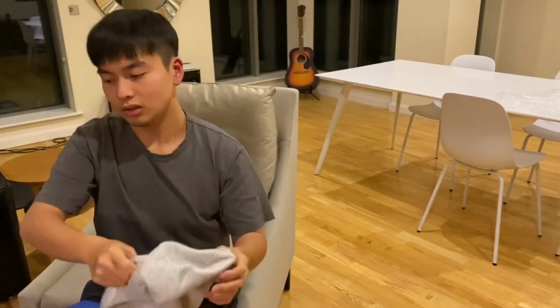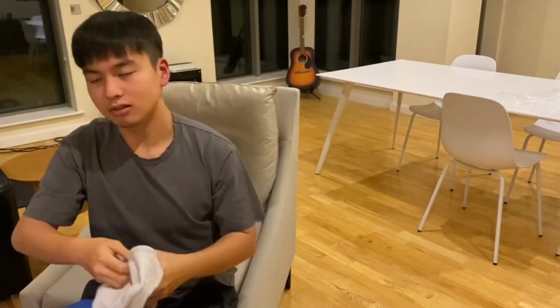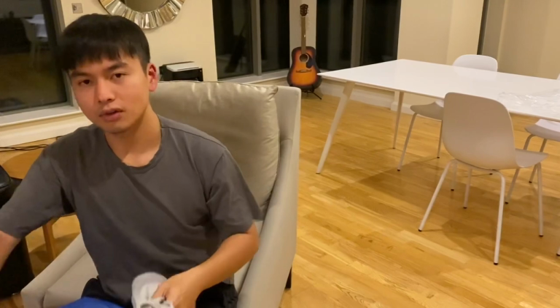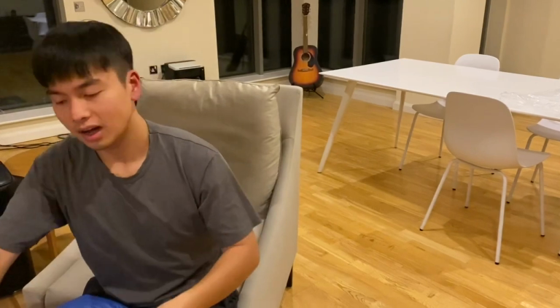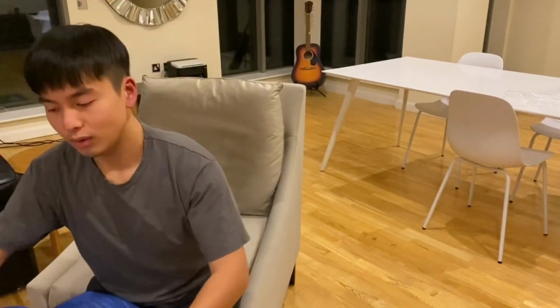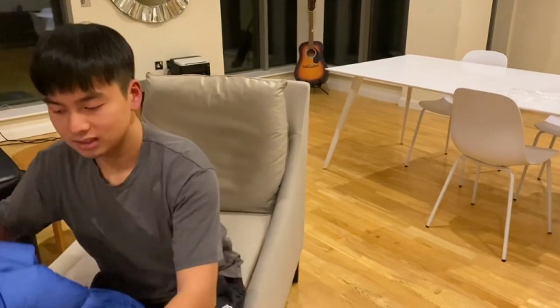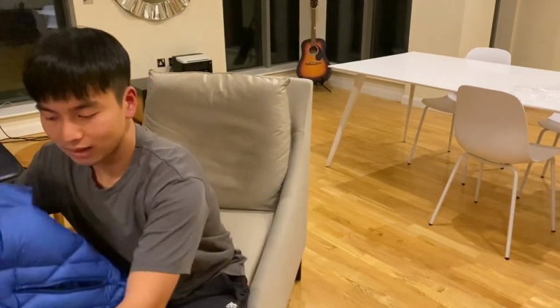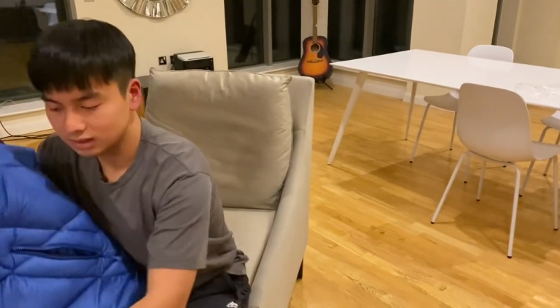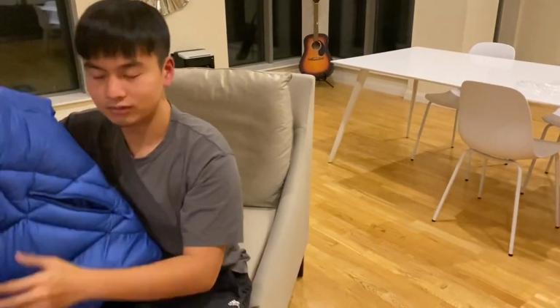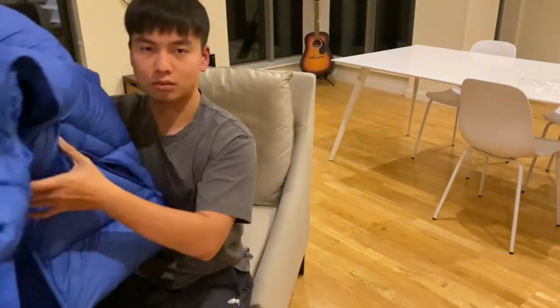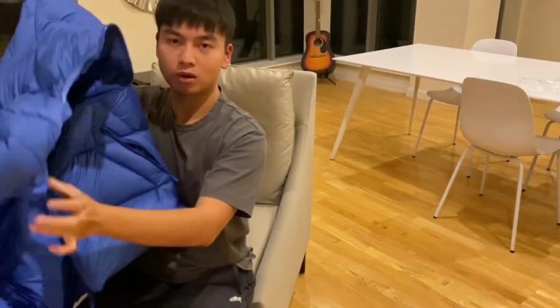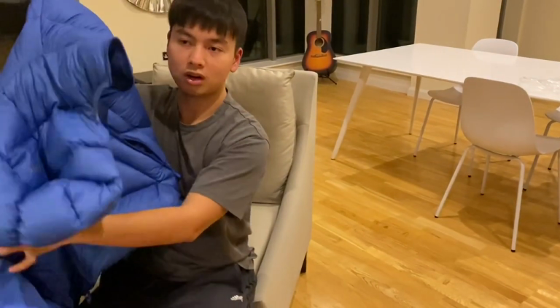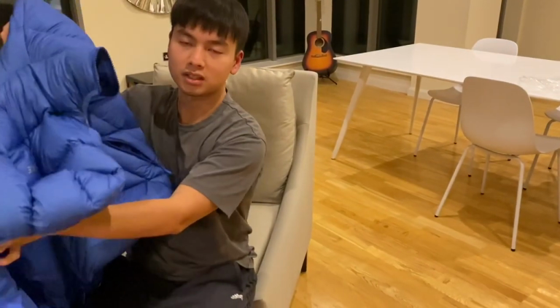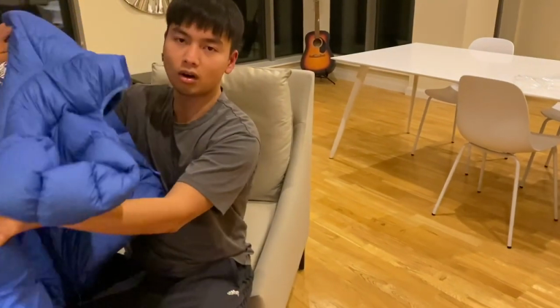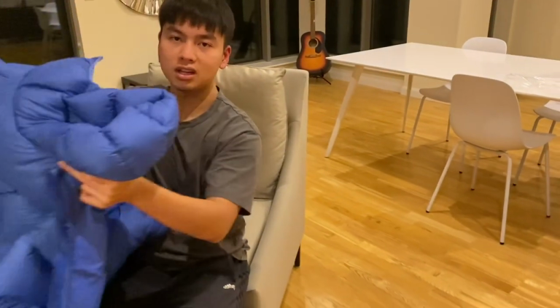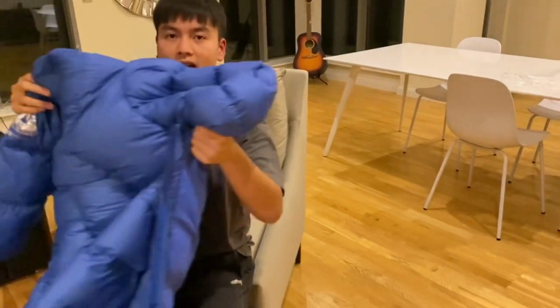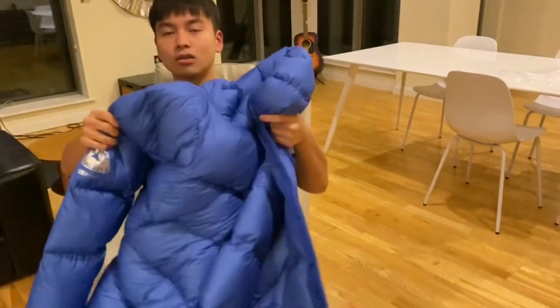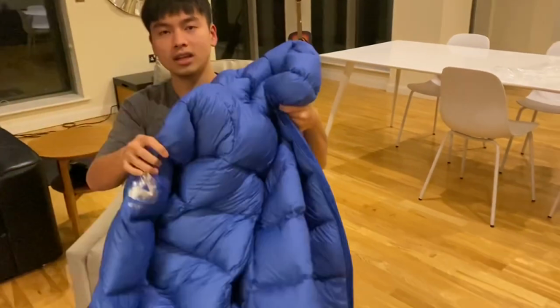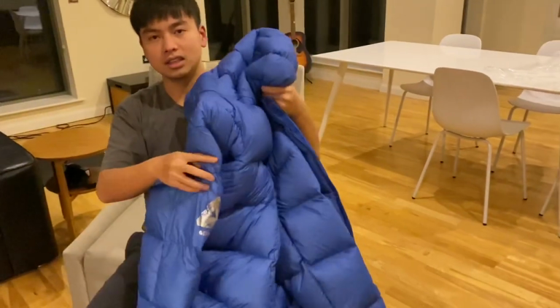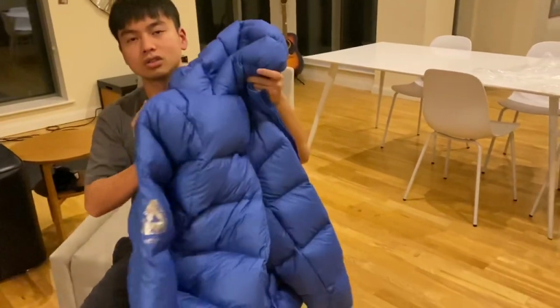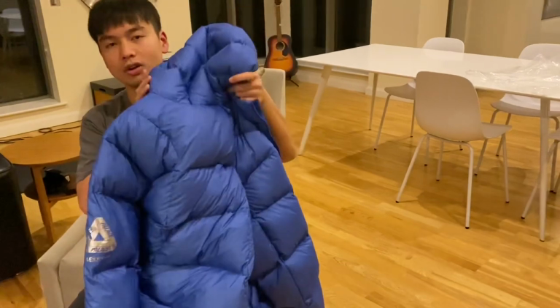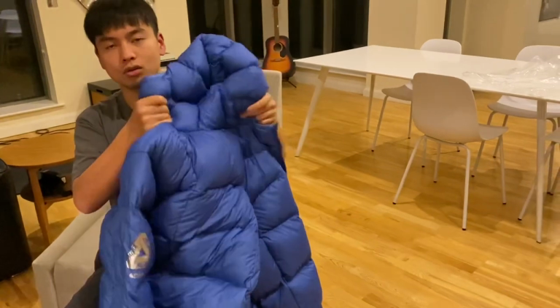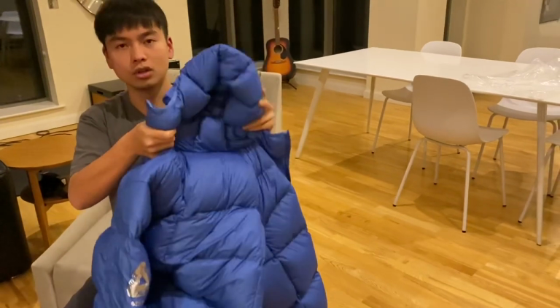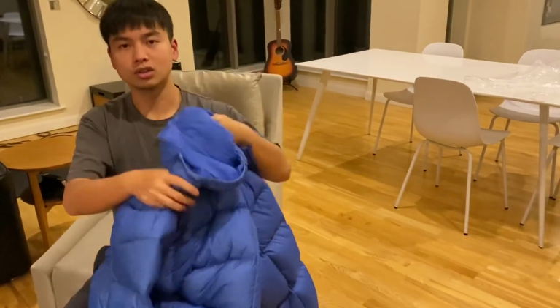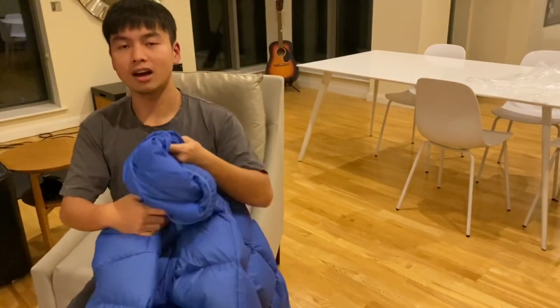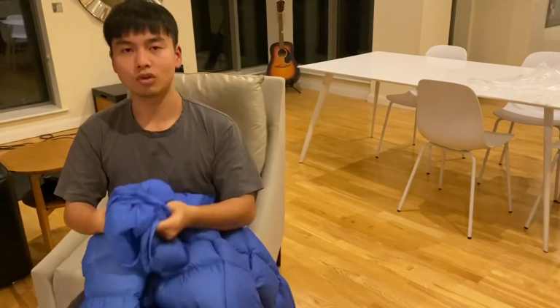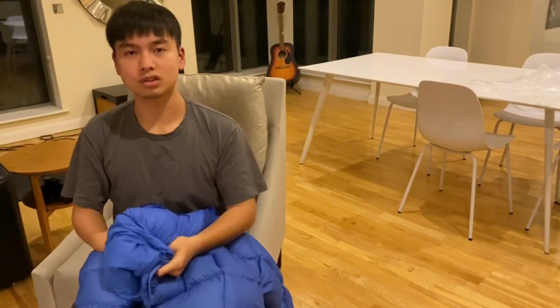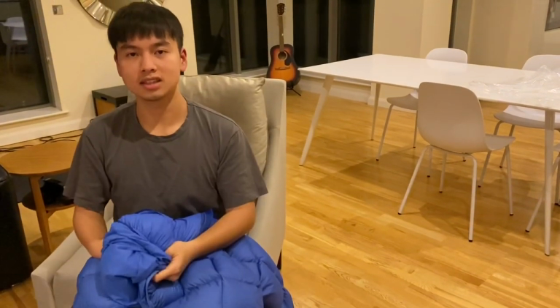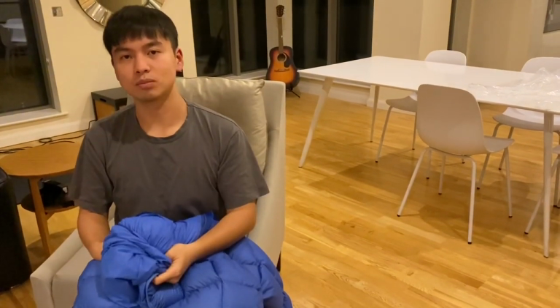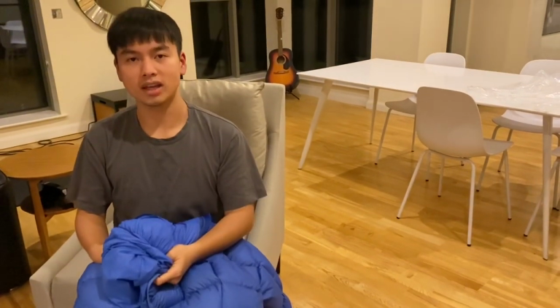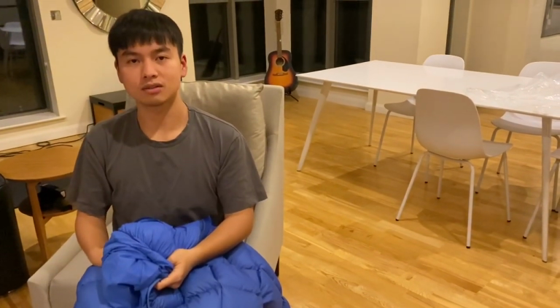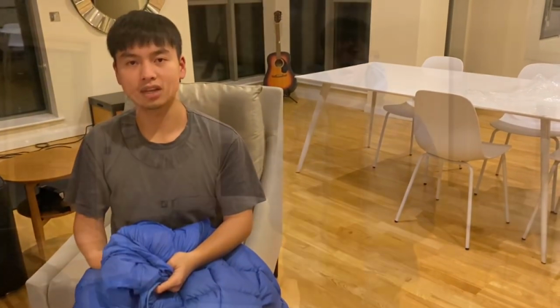Out of the four colorways, the black one is definitely the most popular, but the olive and the gray are also very cool. Now I'm going to try on this blue XL for you guys.